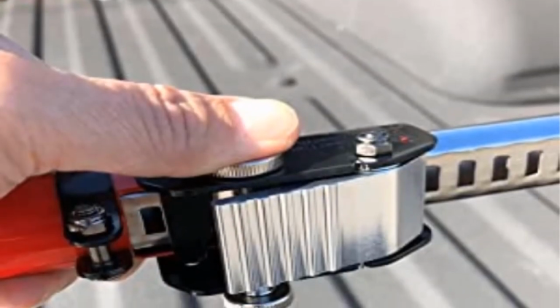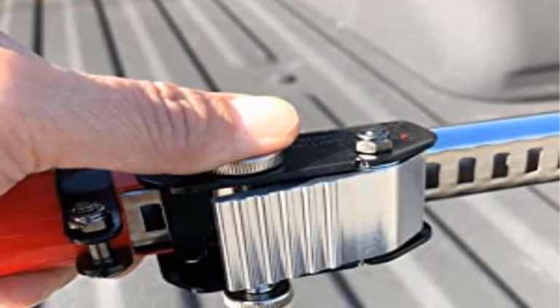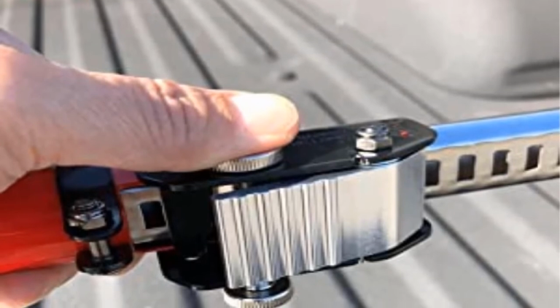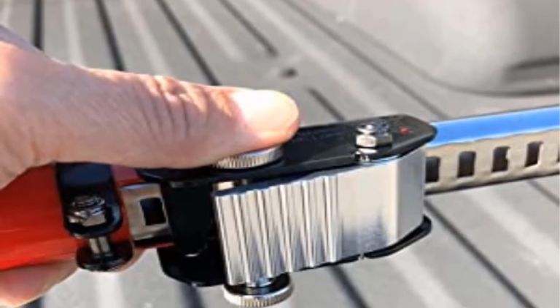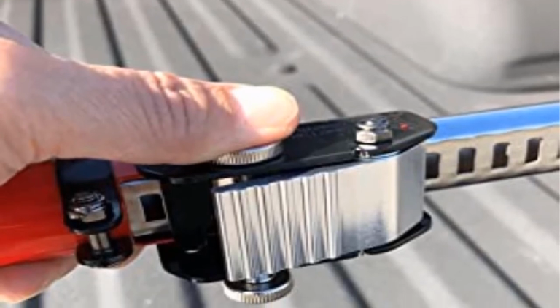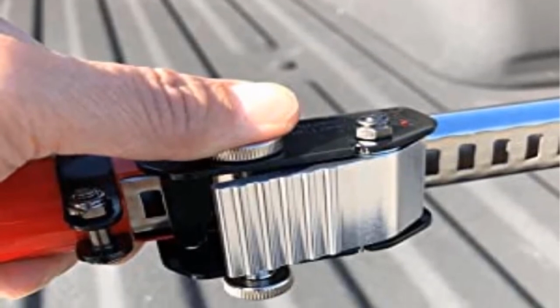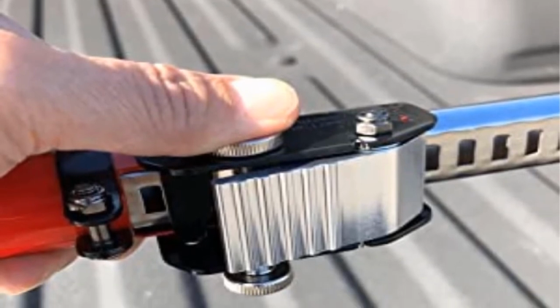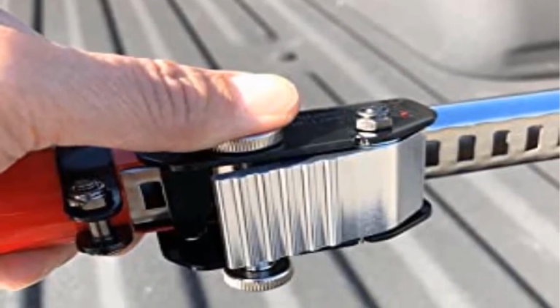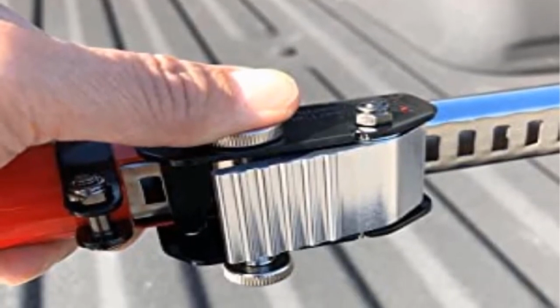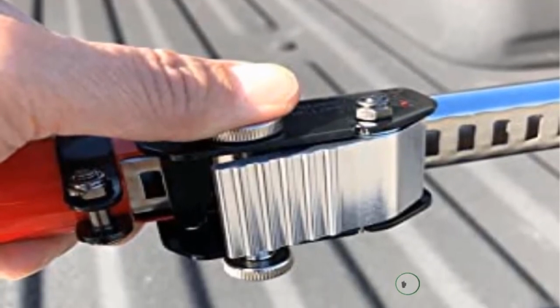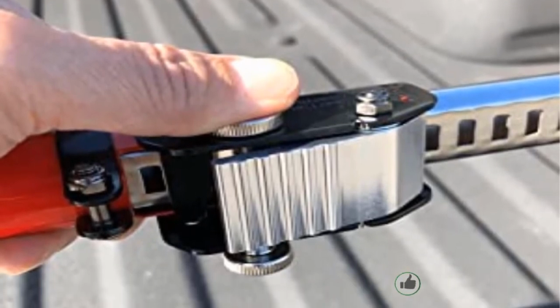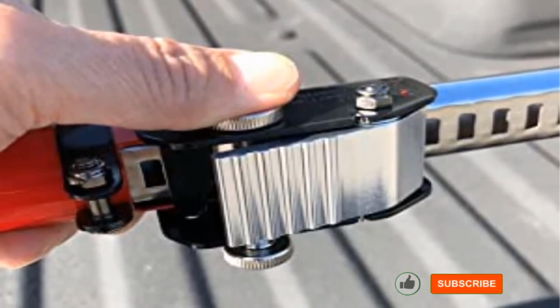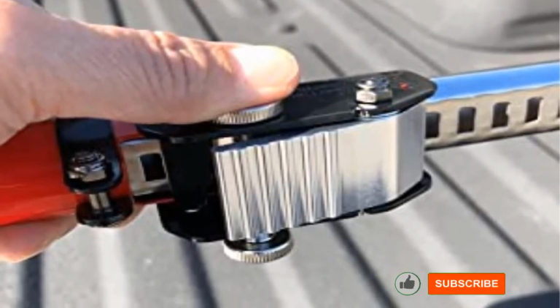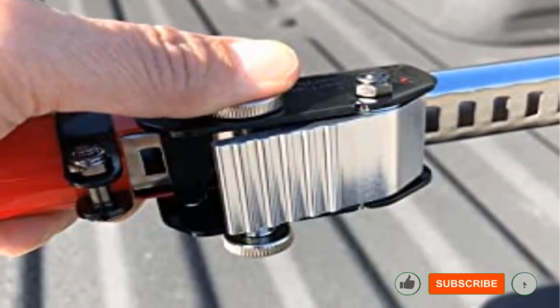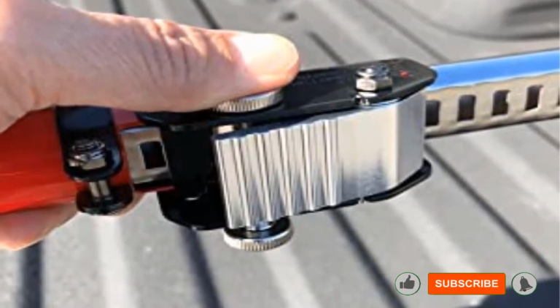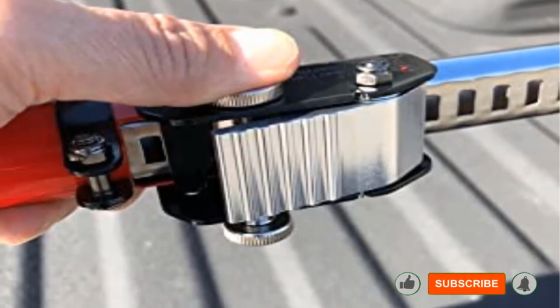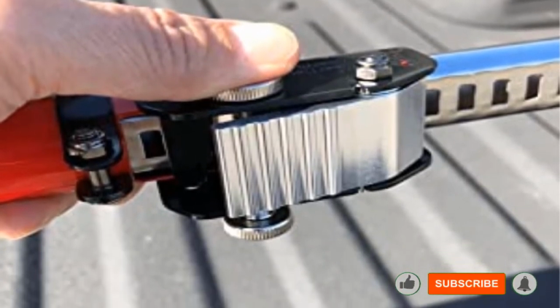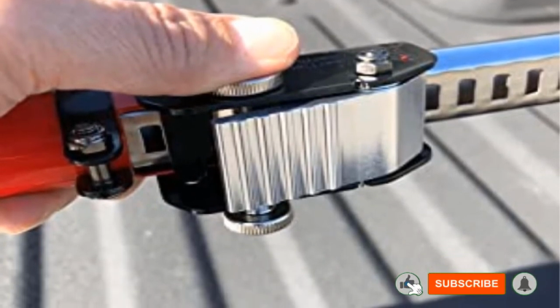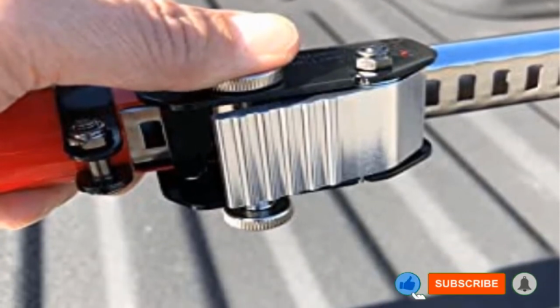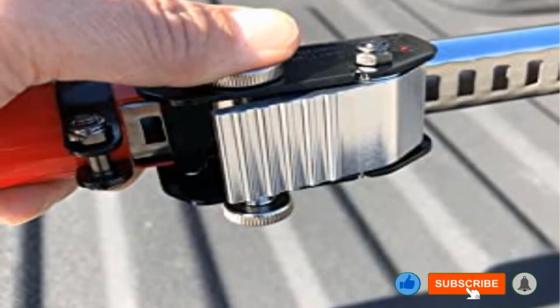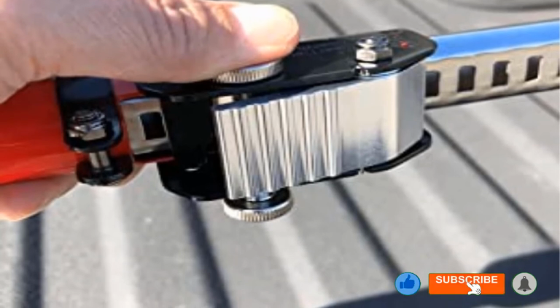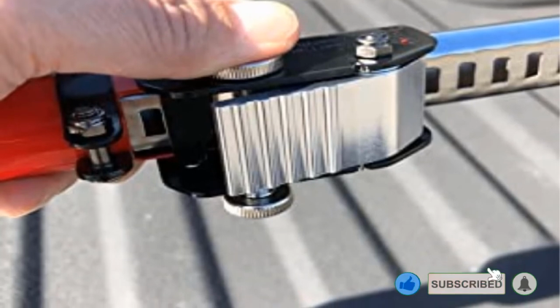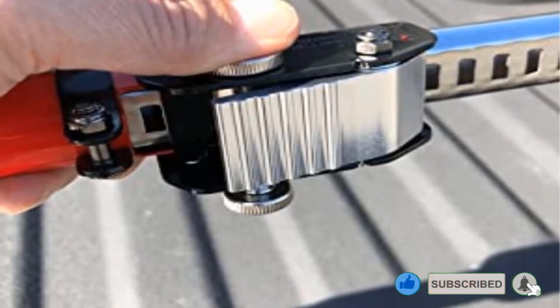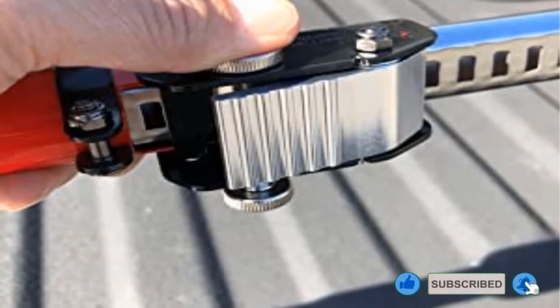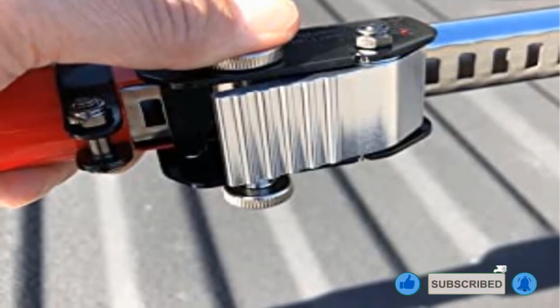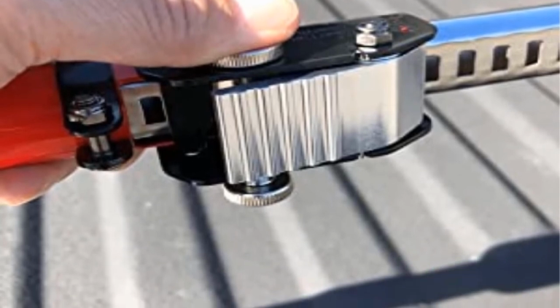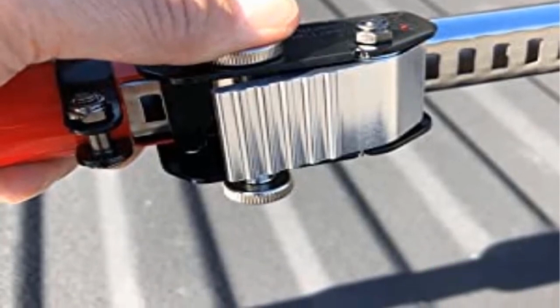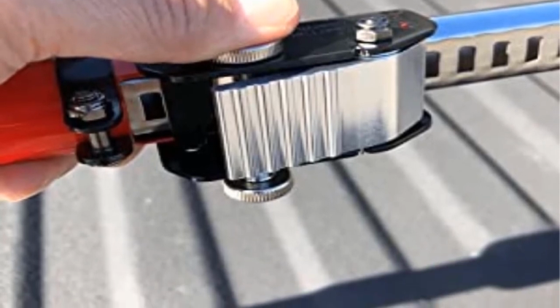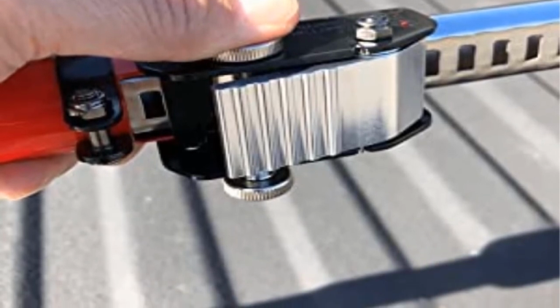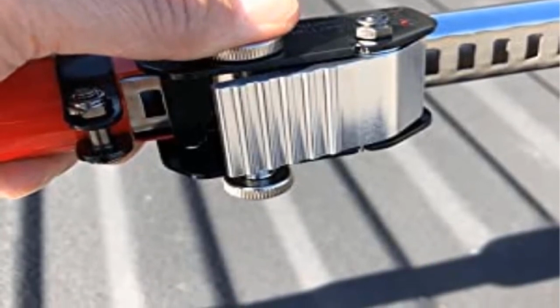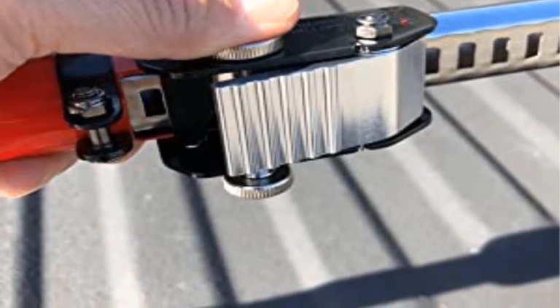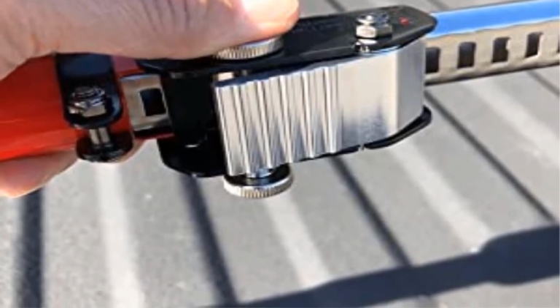Key features: adjusts from 50 to 65 inches, simple and commercial grade solution, durable and strong construction, comes with rubber feet, and easy to adjust.